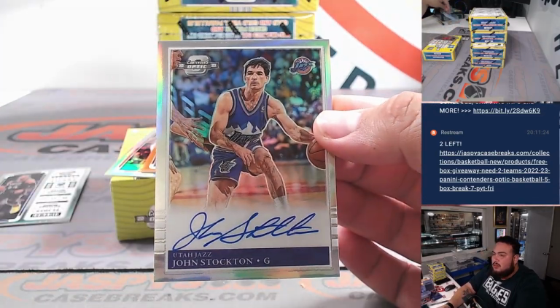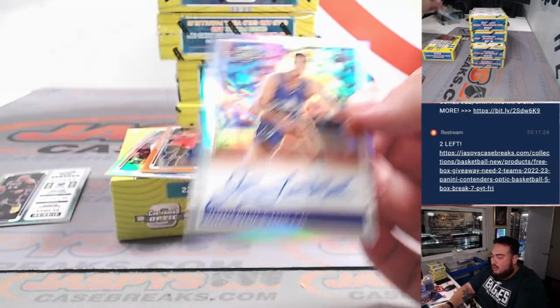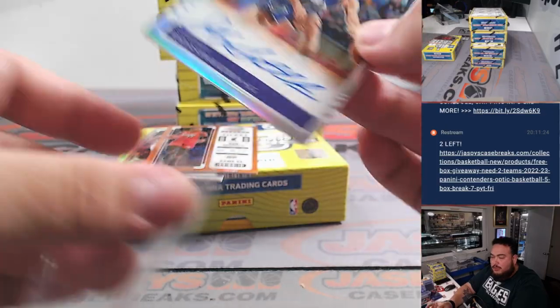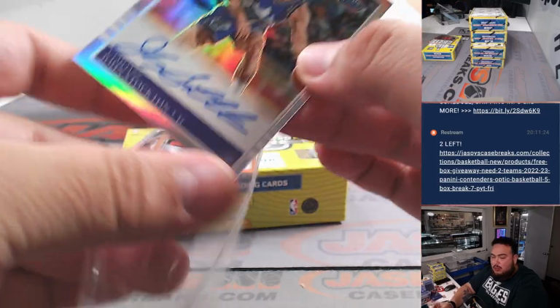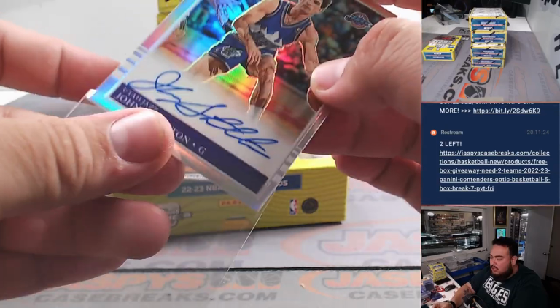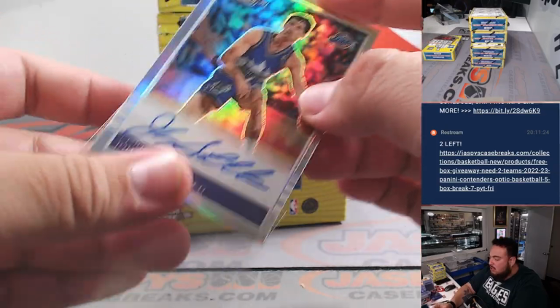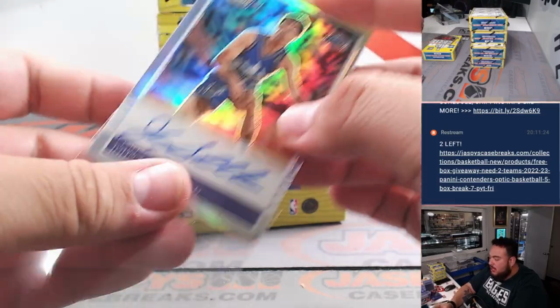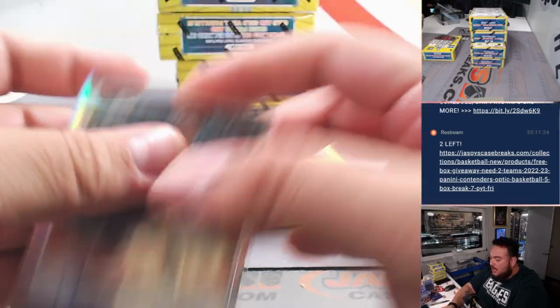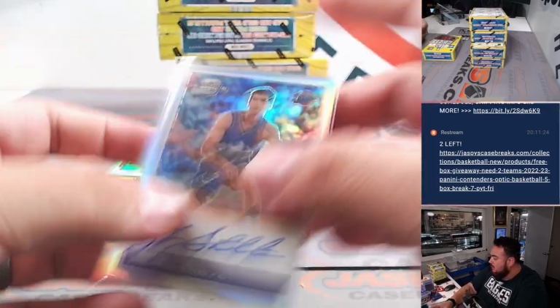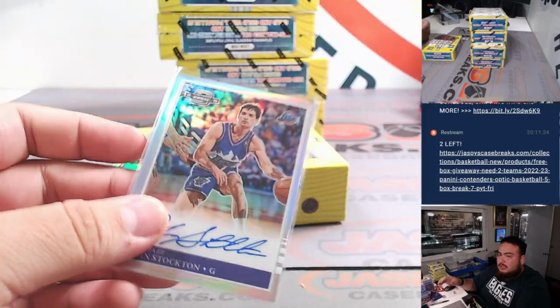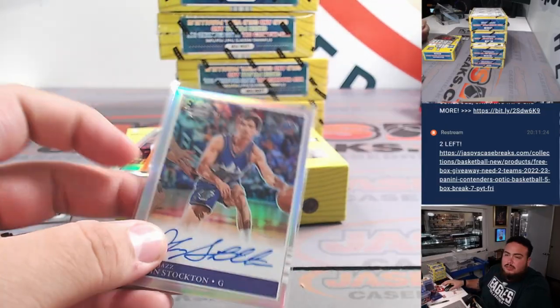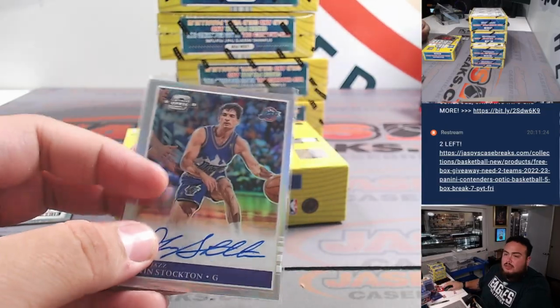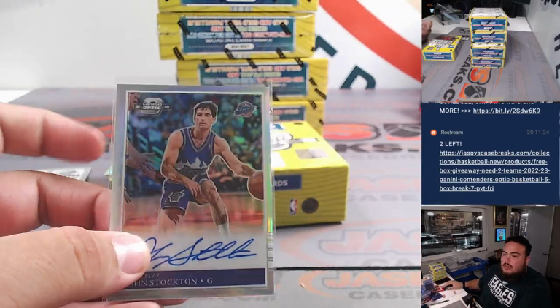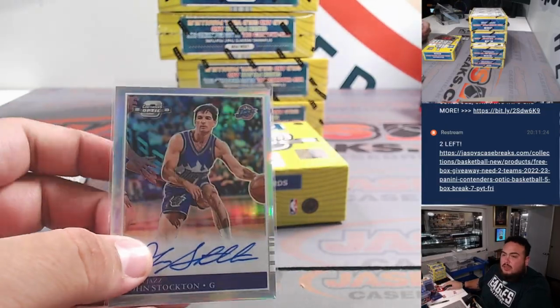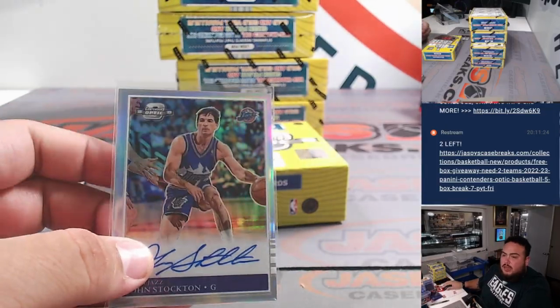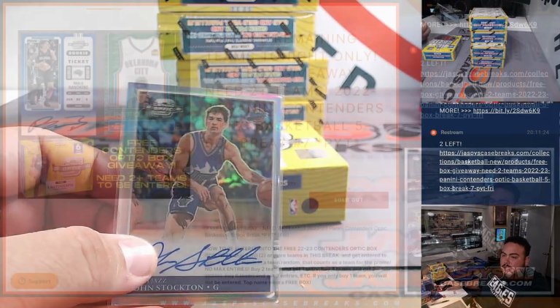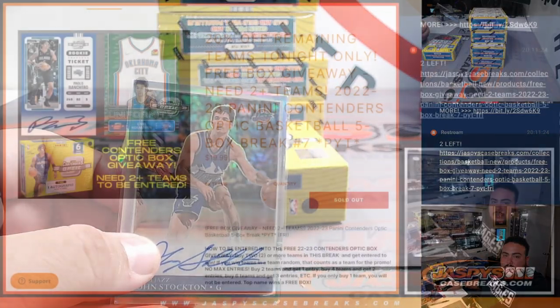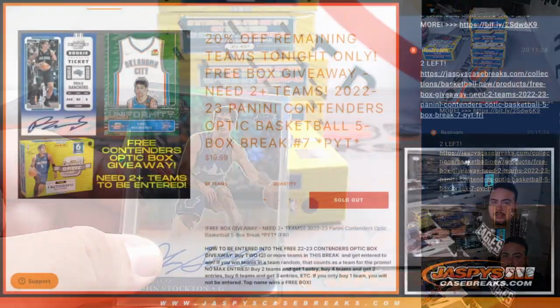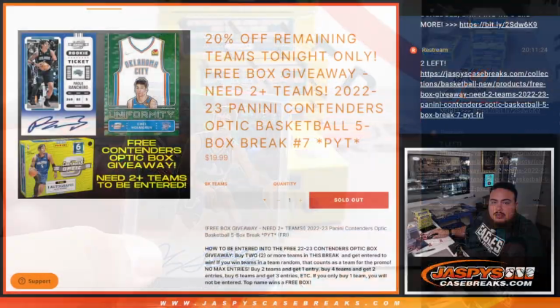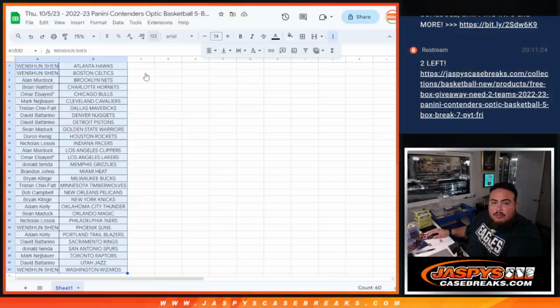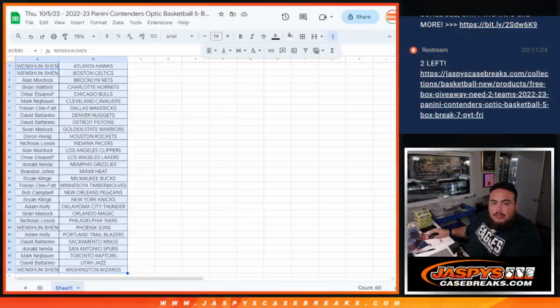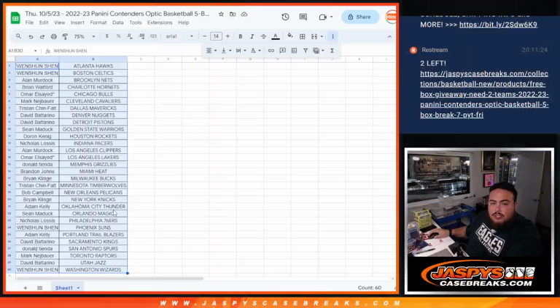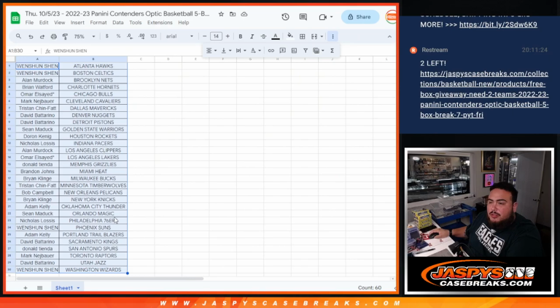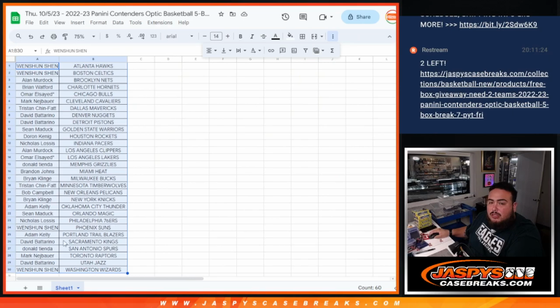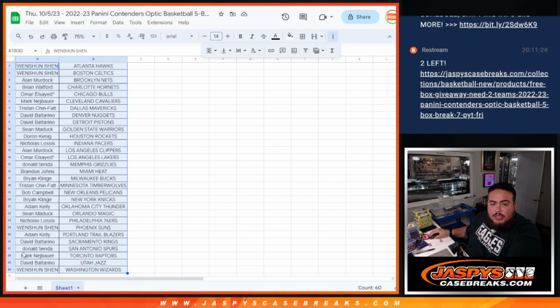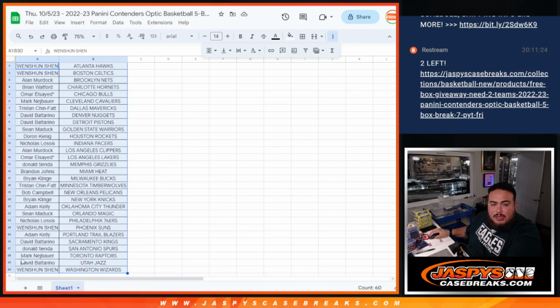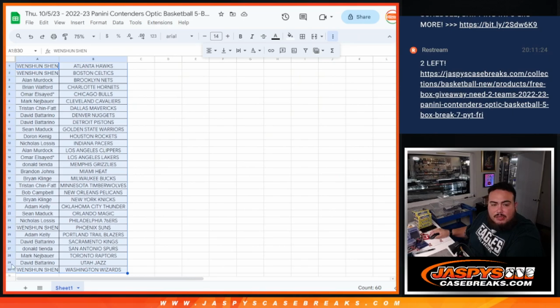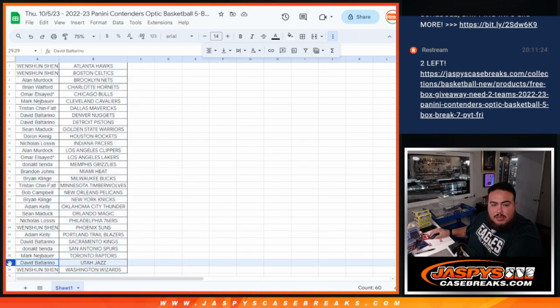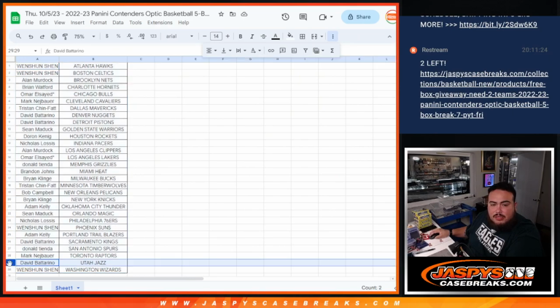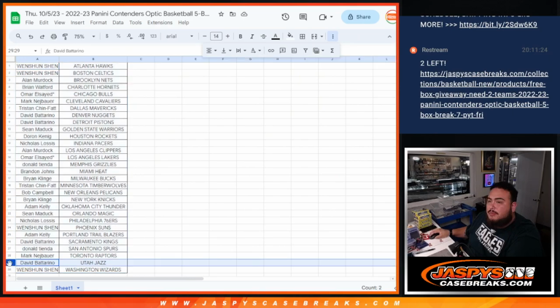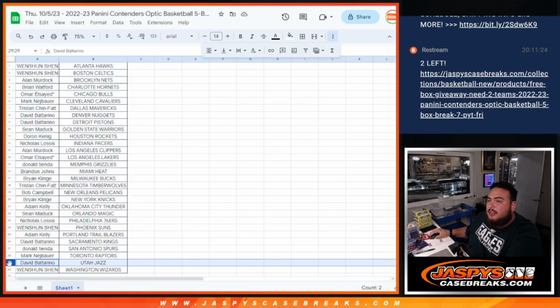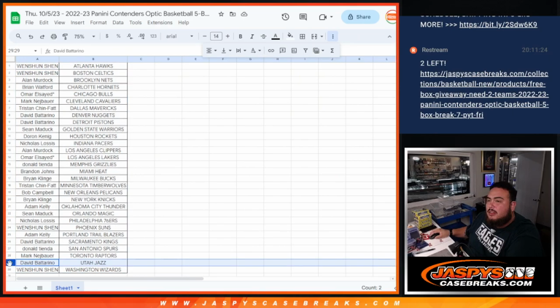There you go for the Utah Jazz. Utah Jazz goes to David V.